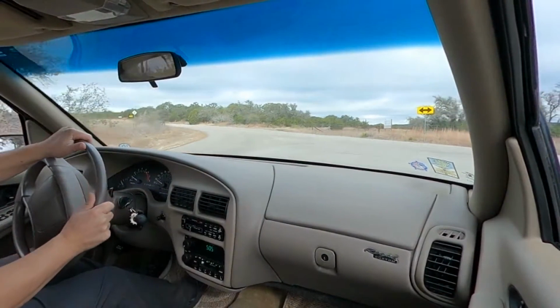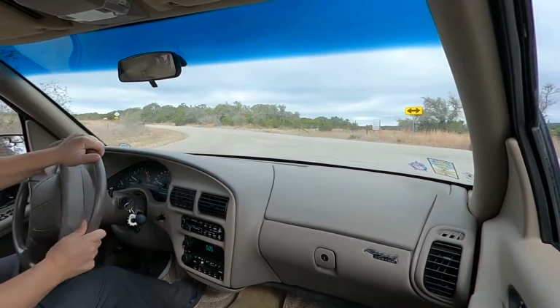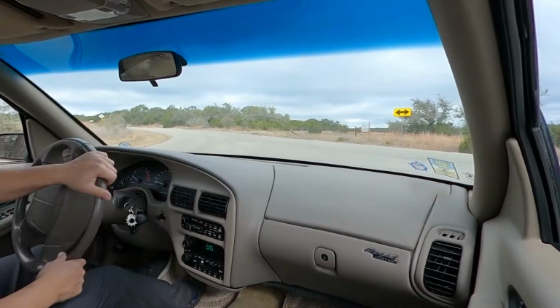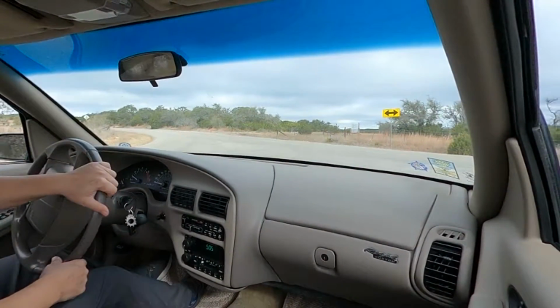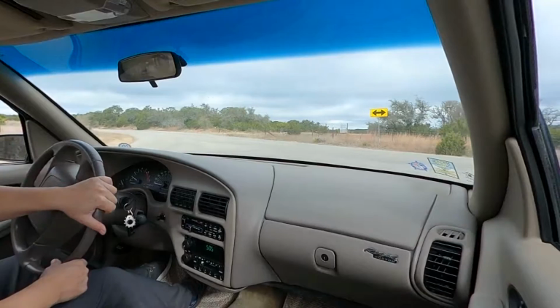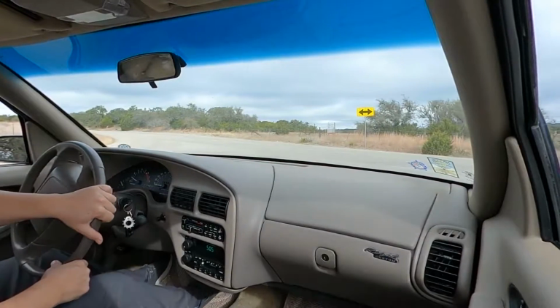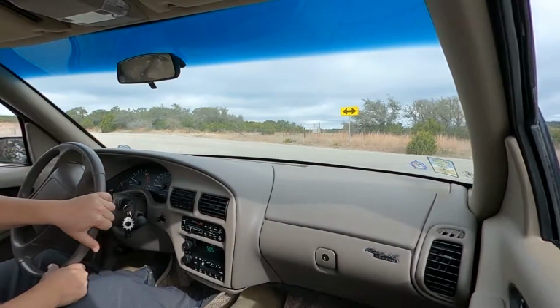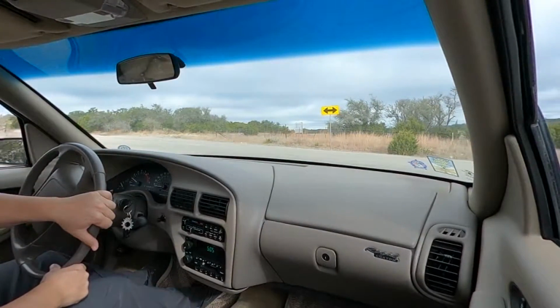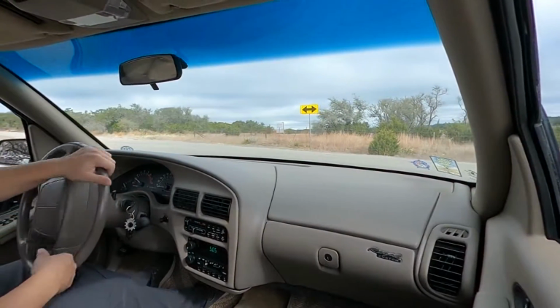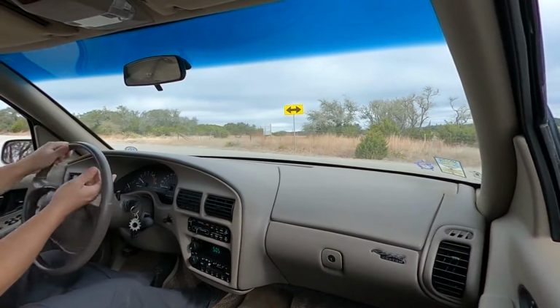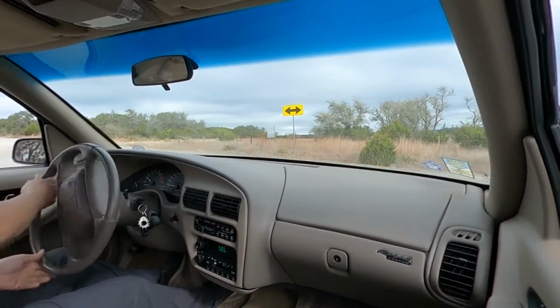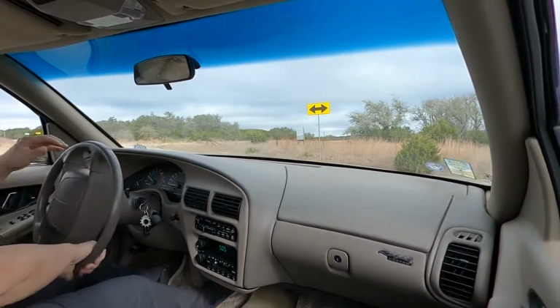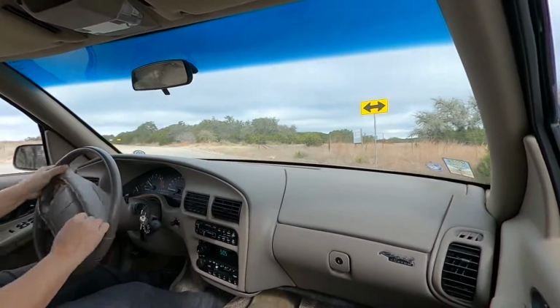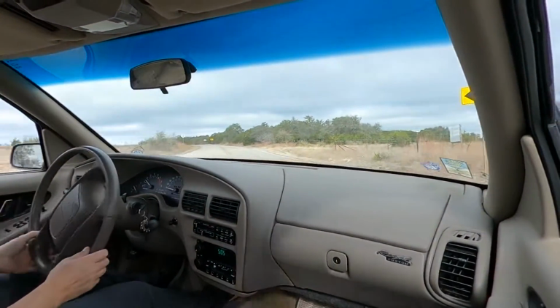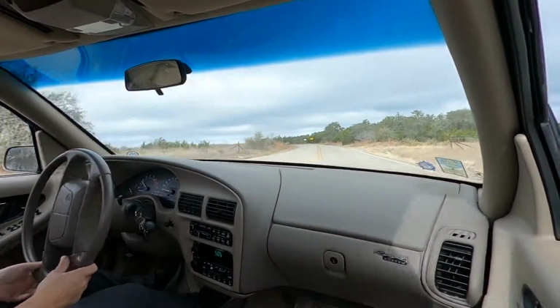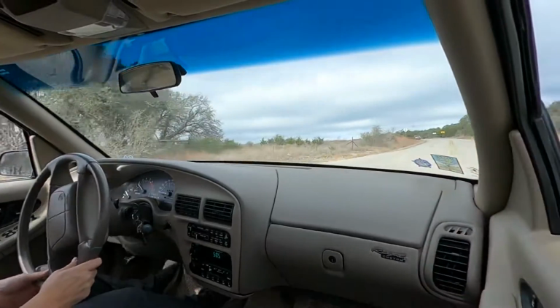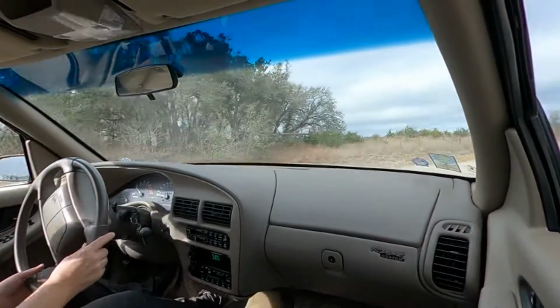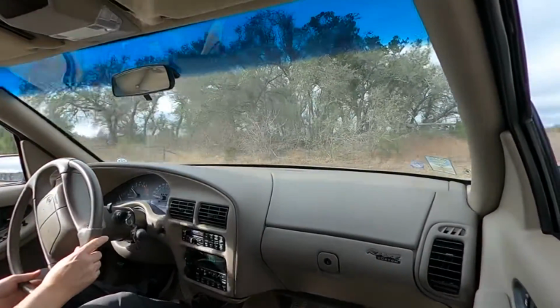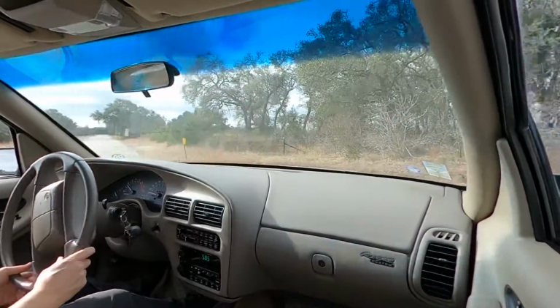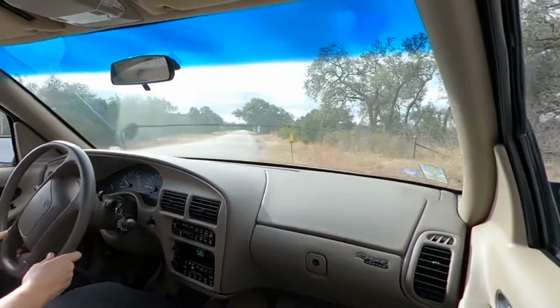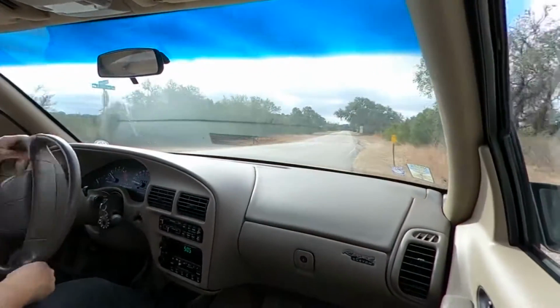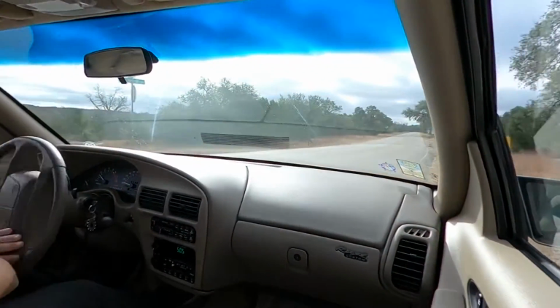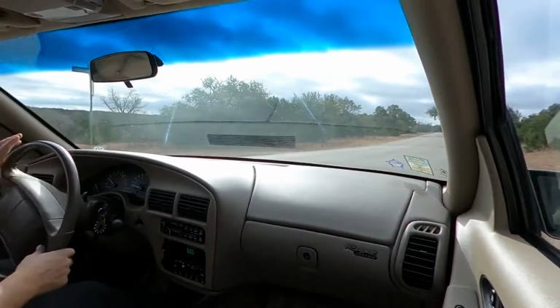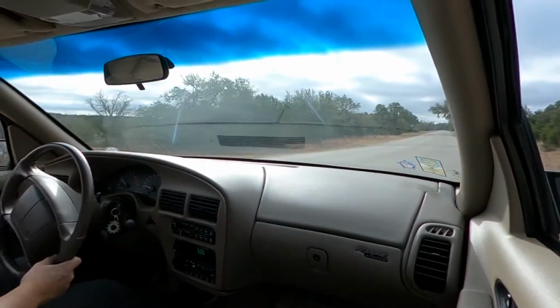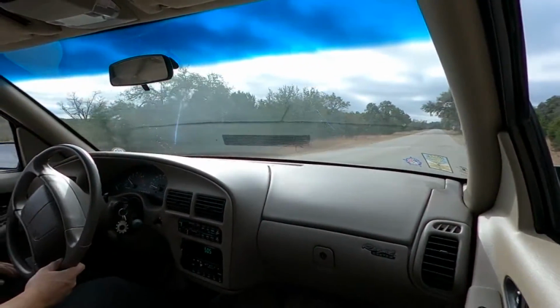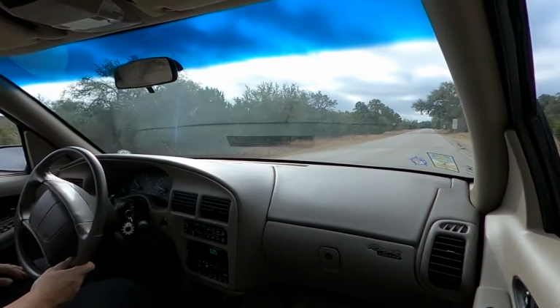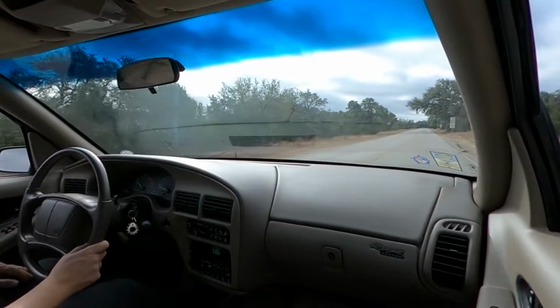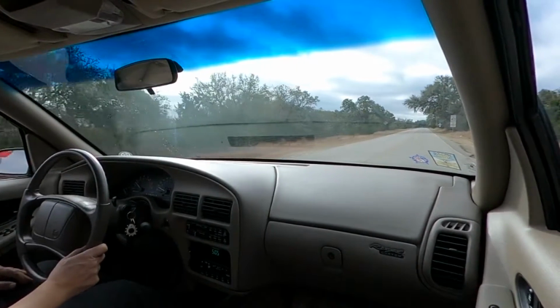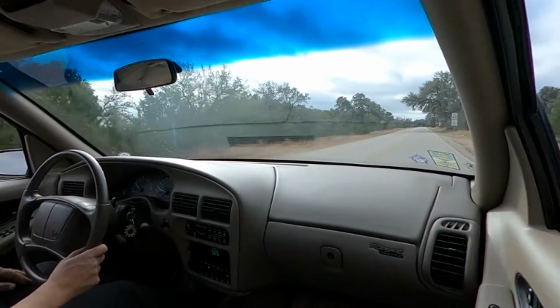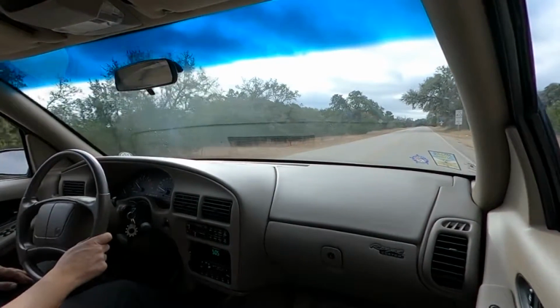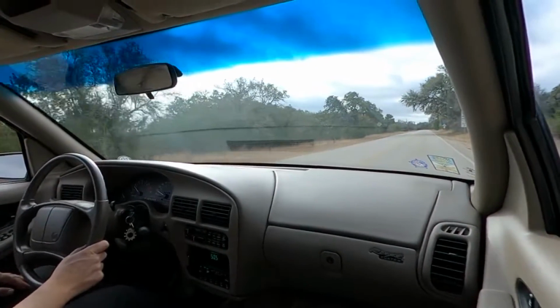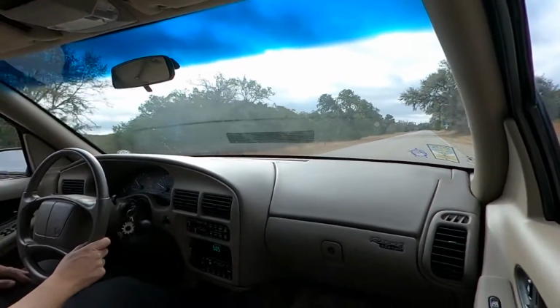Brakes are right on point. We'll turn around here and head back. We'll do a little heavy acceleration in this straightaway for you guys to see its behavior.